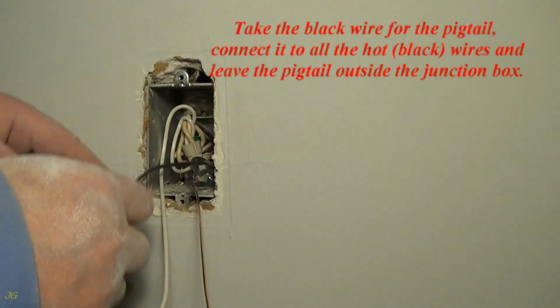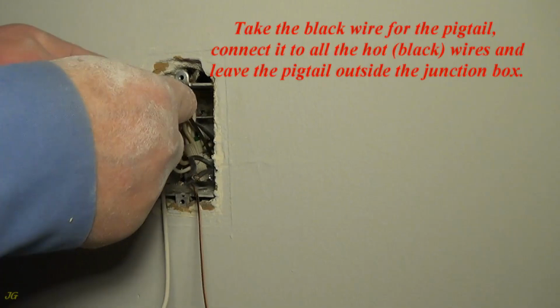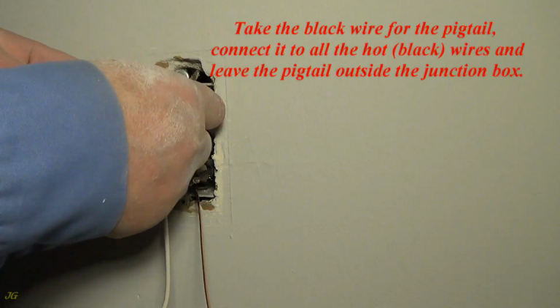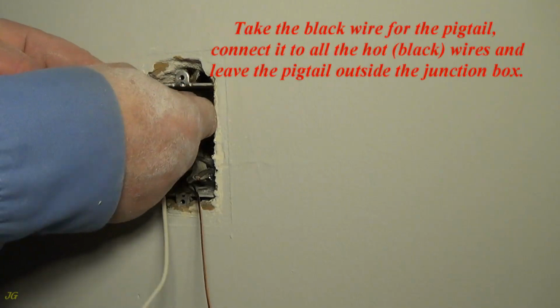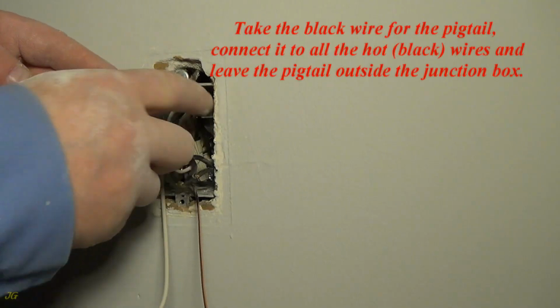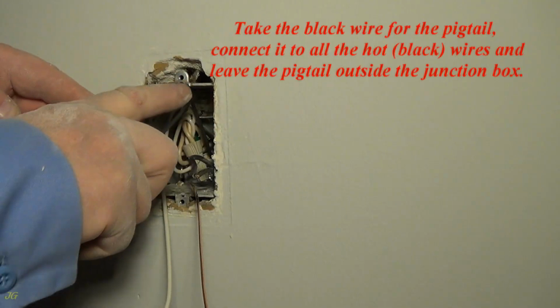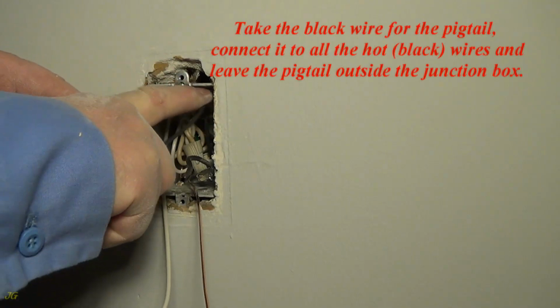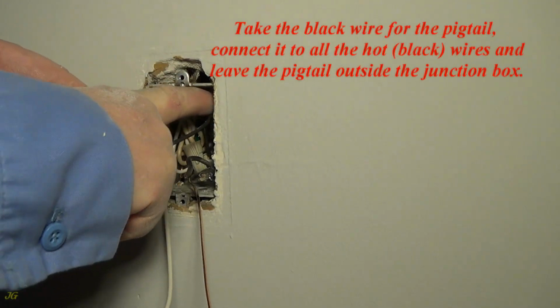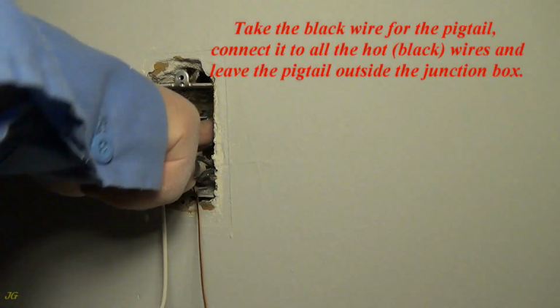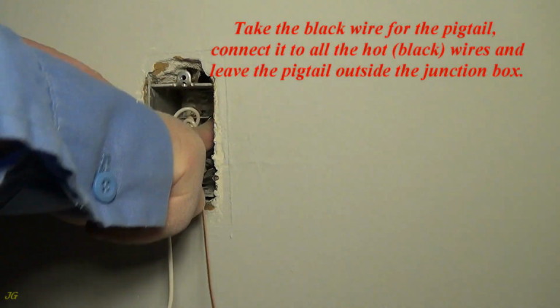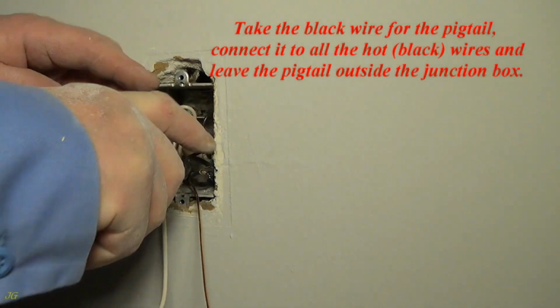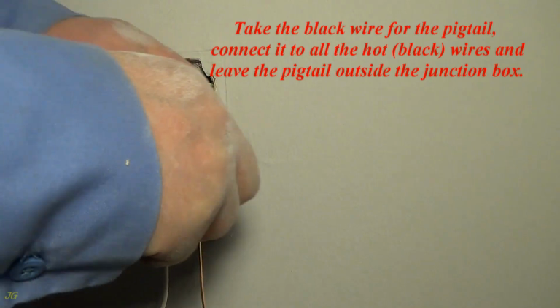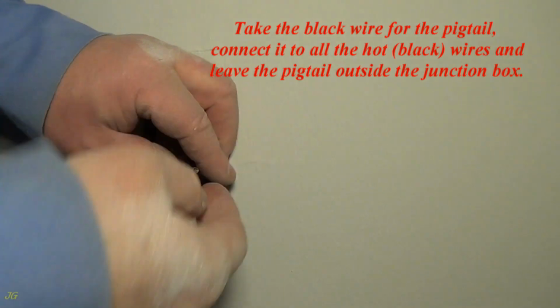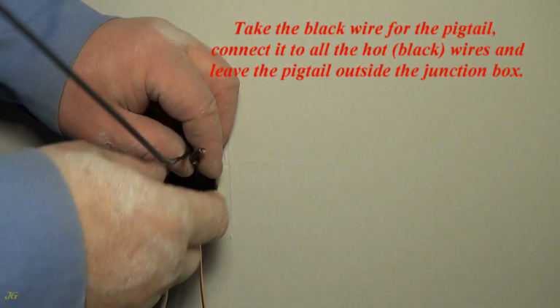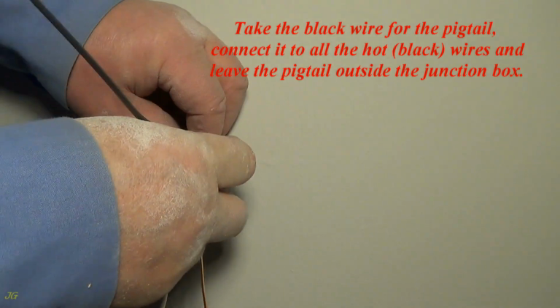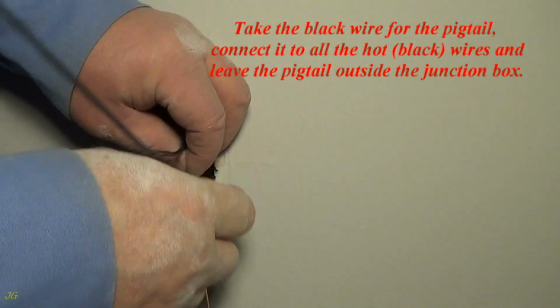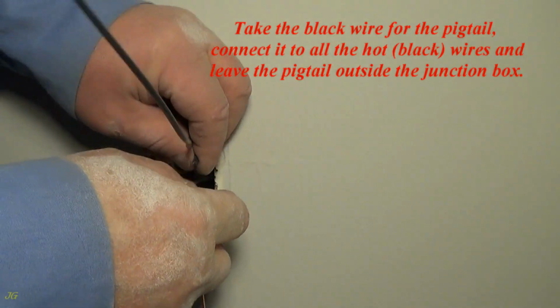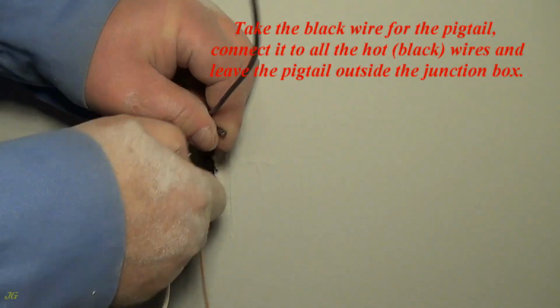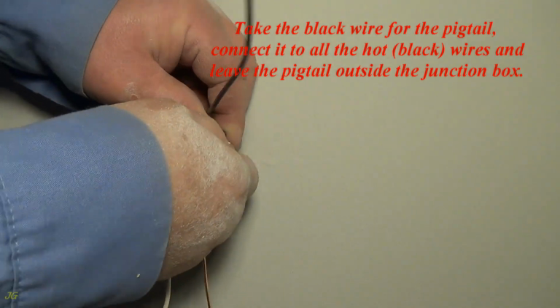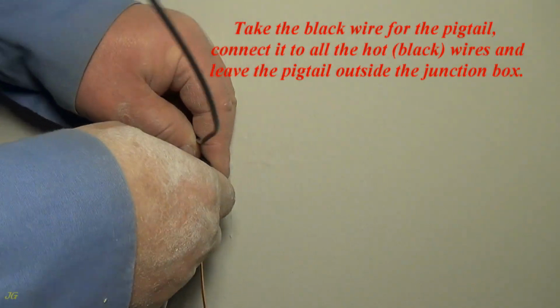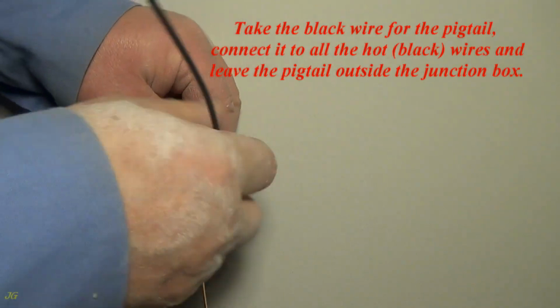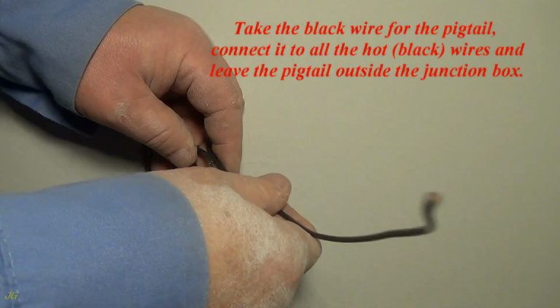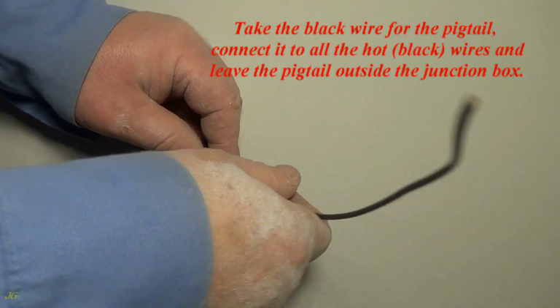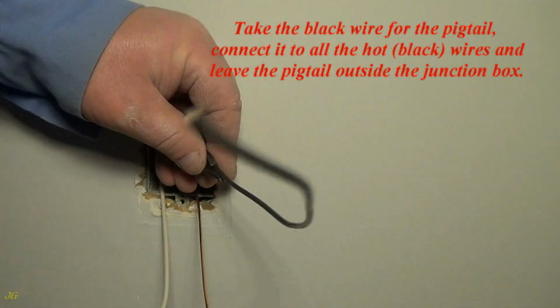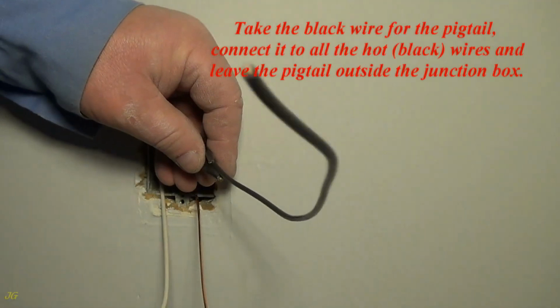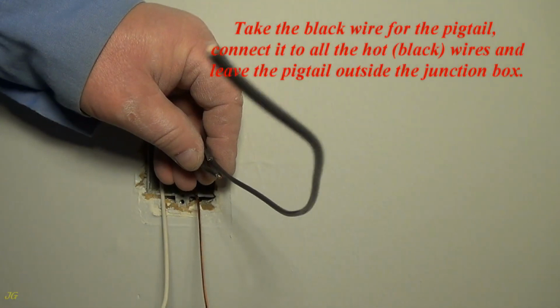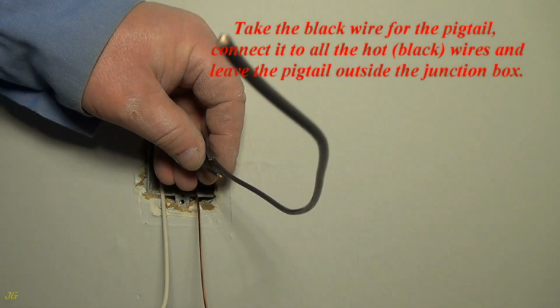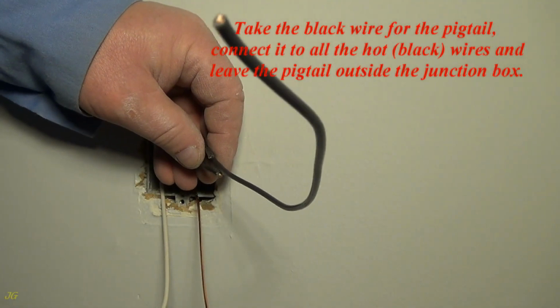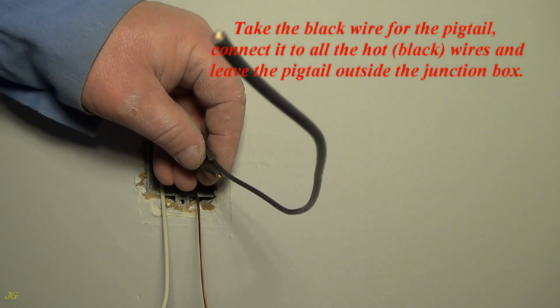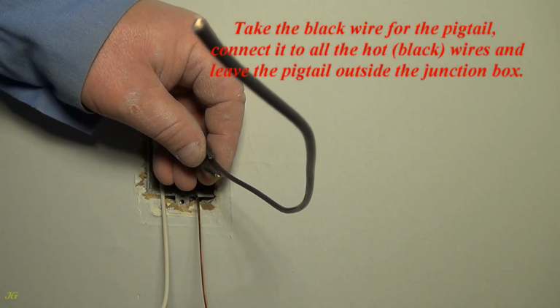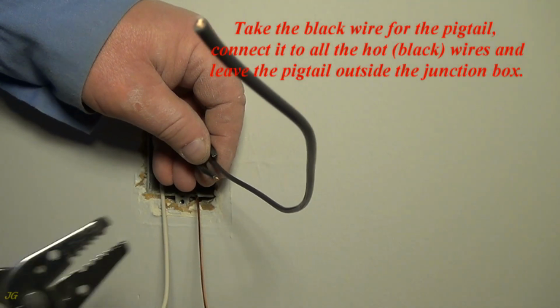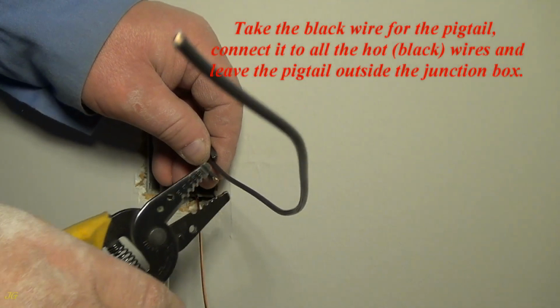Take the black wire for the pigtail. Connect it to all the hot black wires and leave the pigtail outside the junction box.